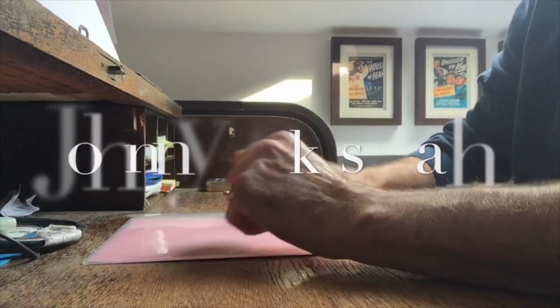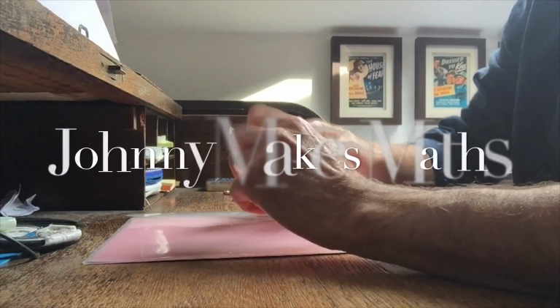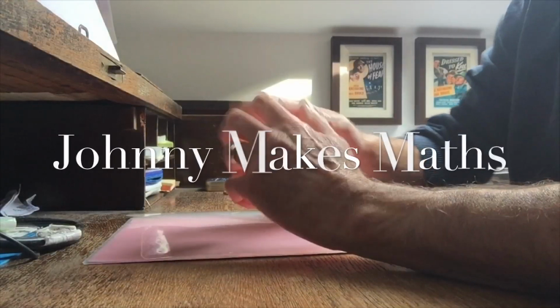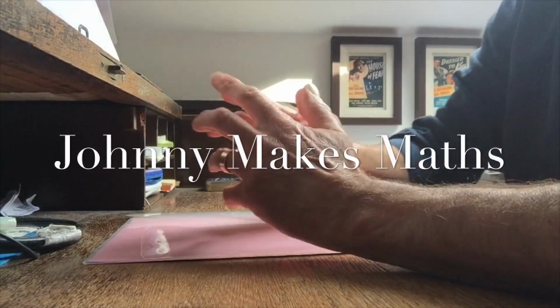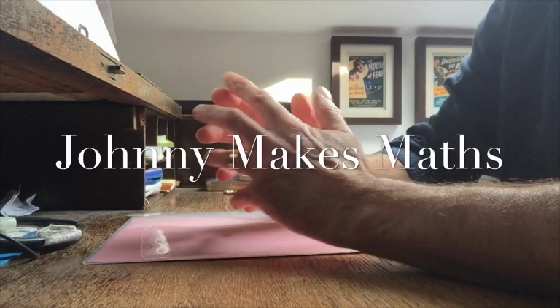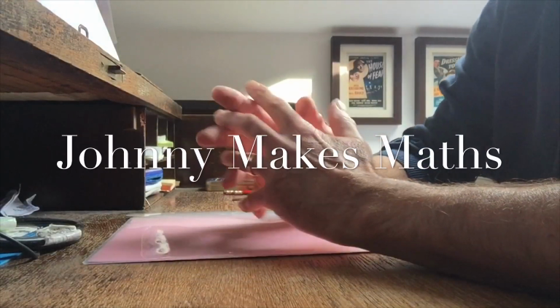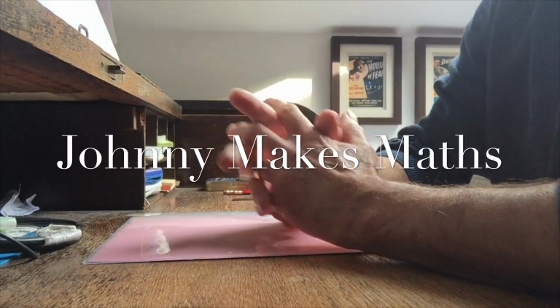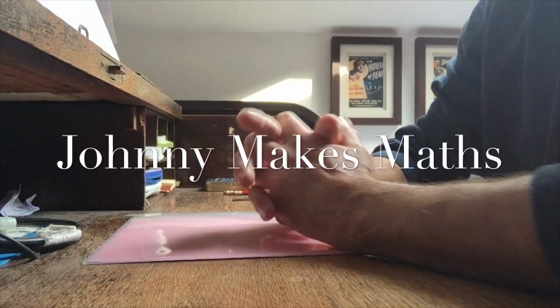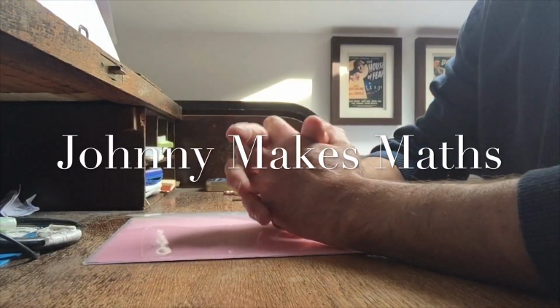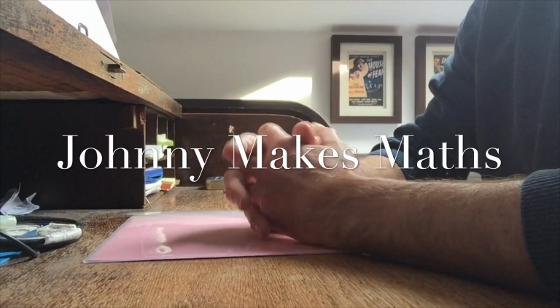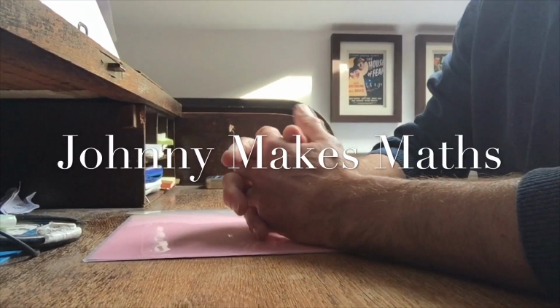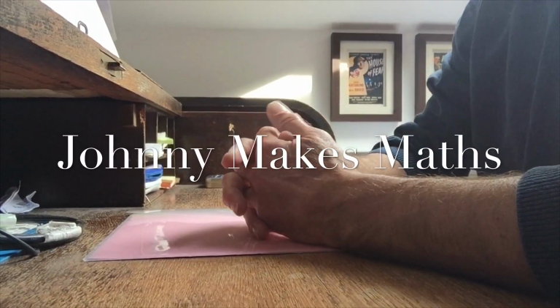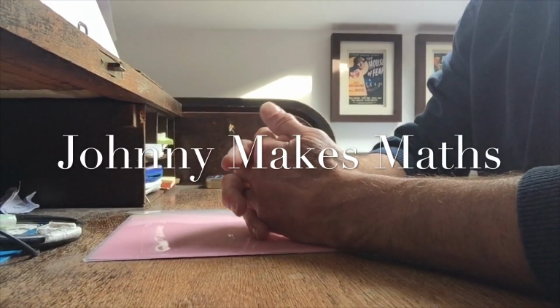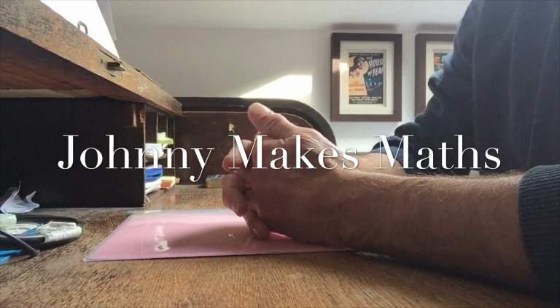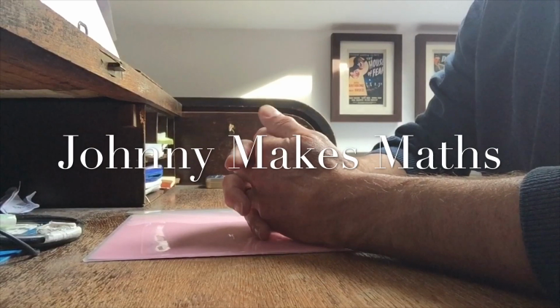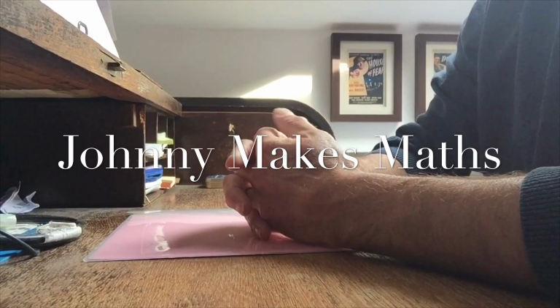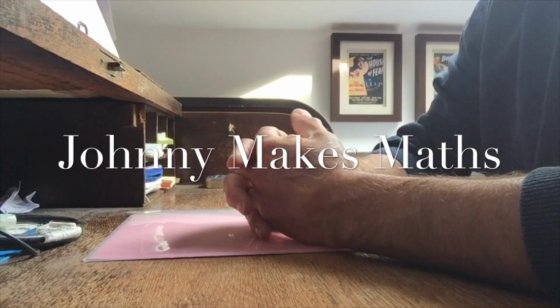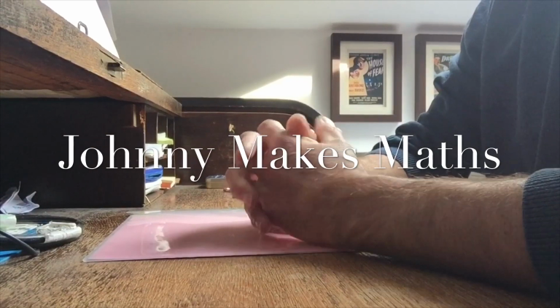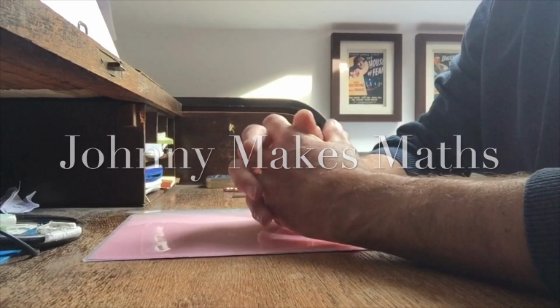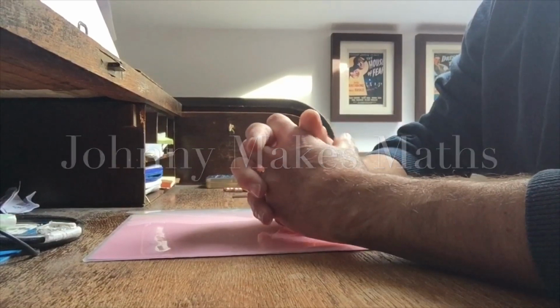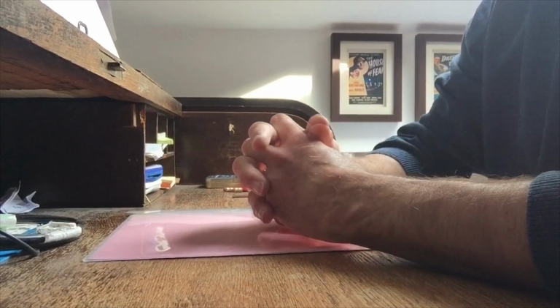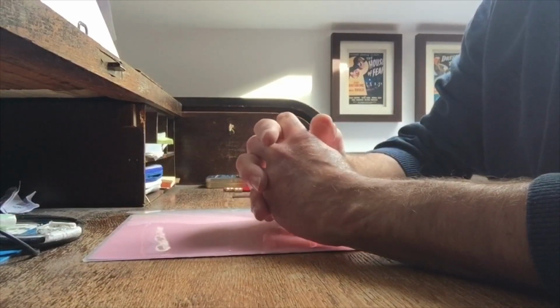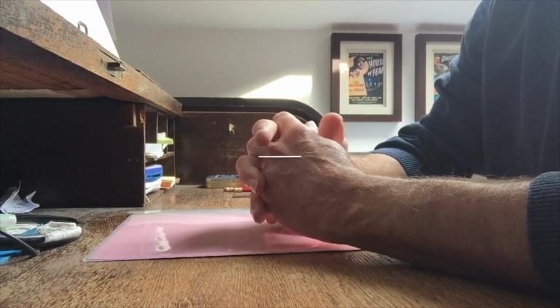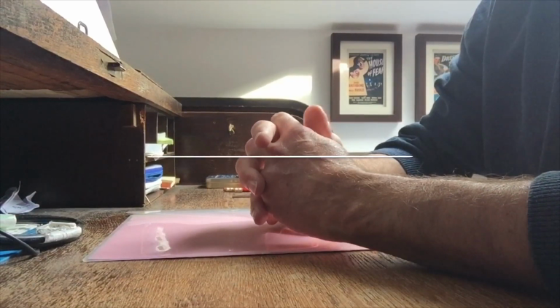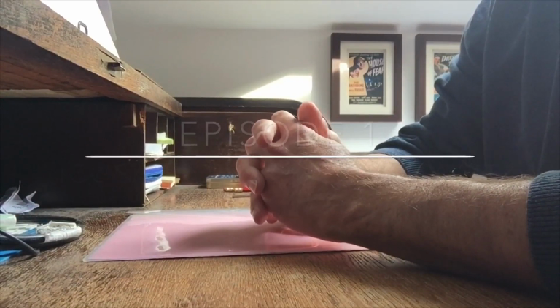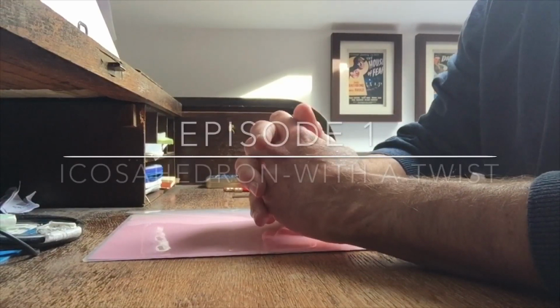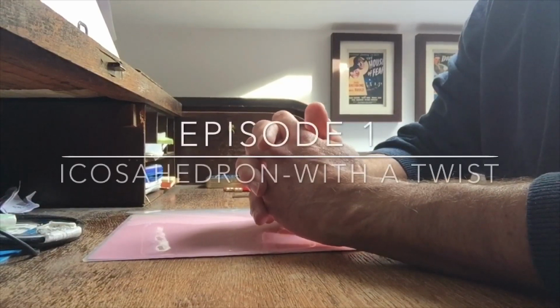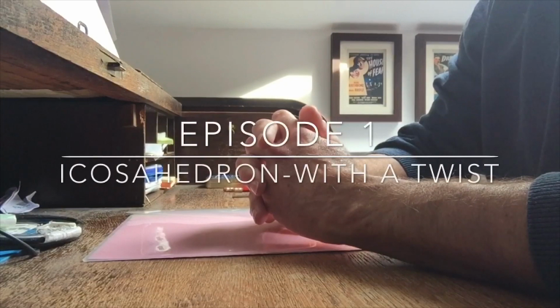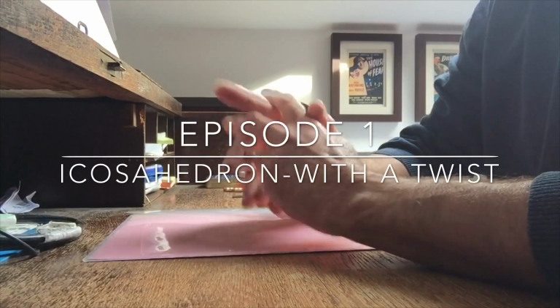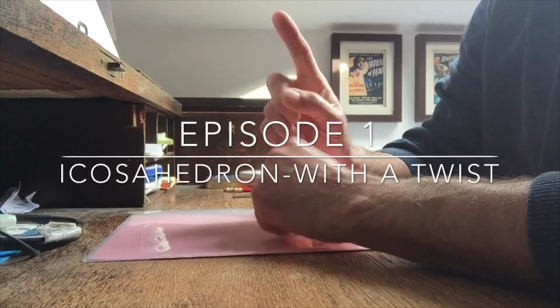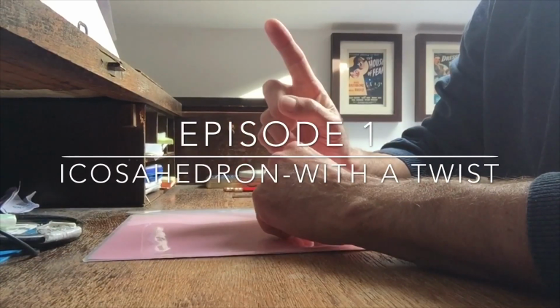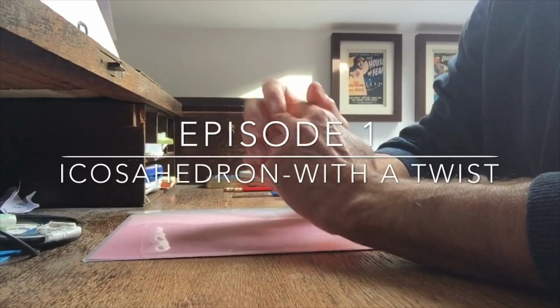Welcome to Johnny Makes Maths. It's not Truffaut or Tarantino, but hopefully you'll see enough to enable you to make a thing of beauty. Episode 1: Icosahedron with a twist.